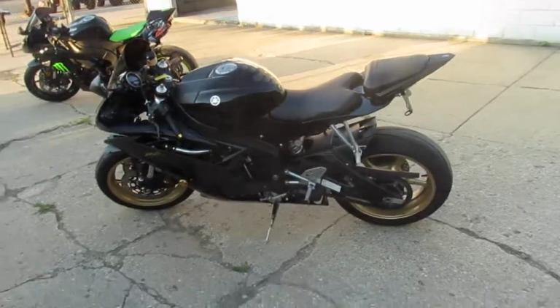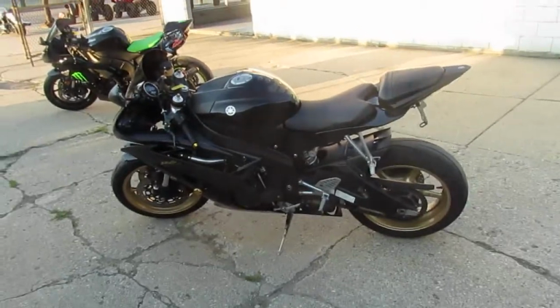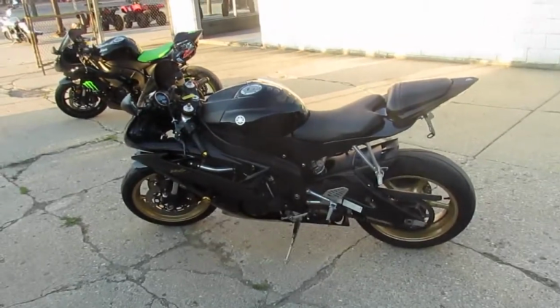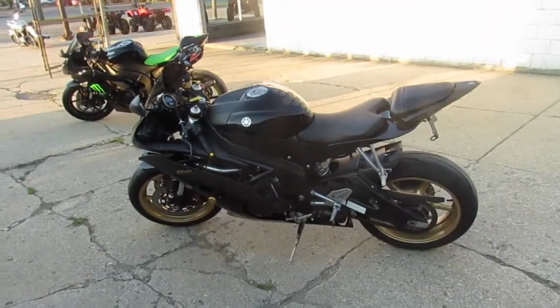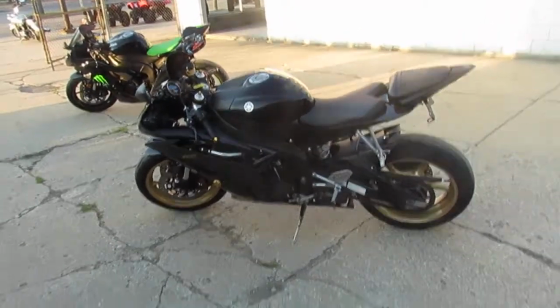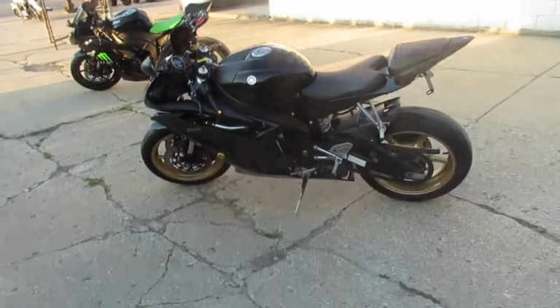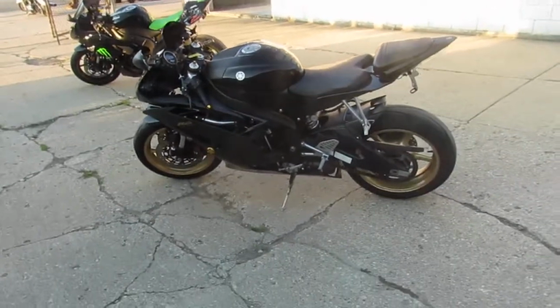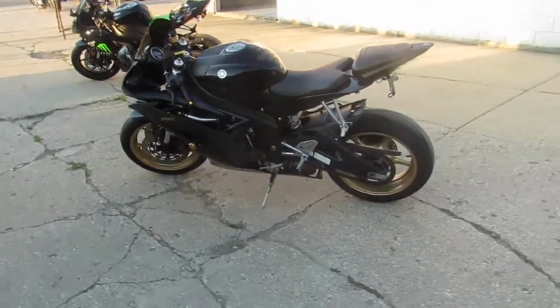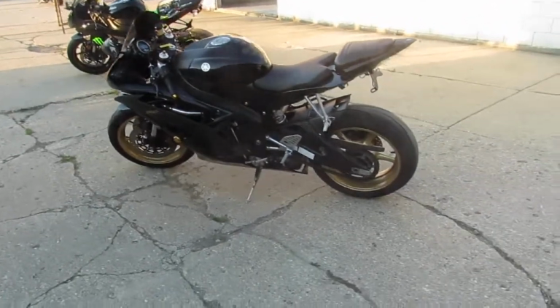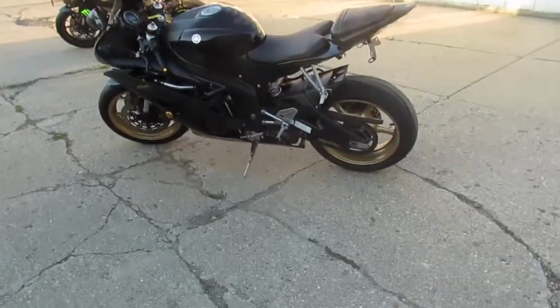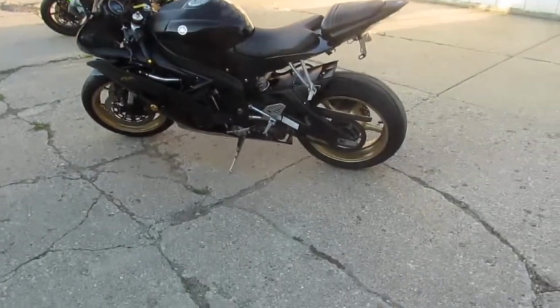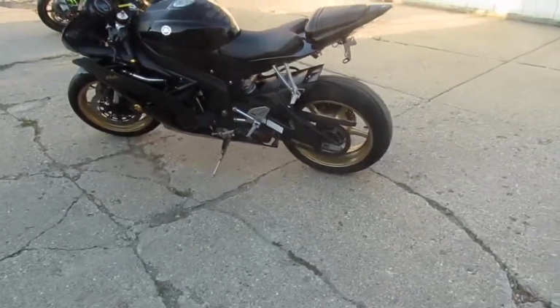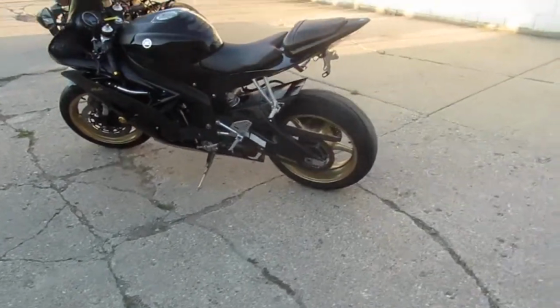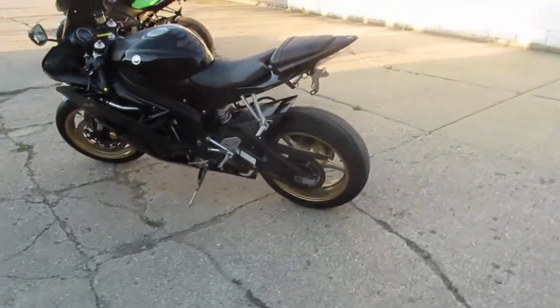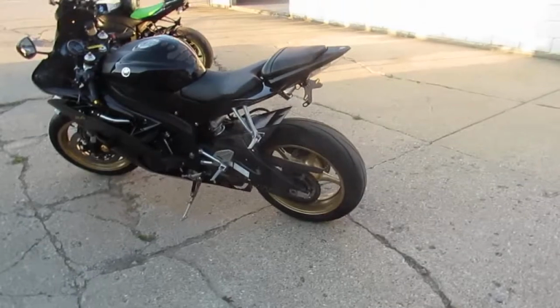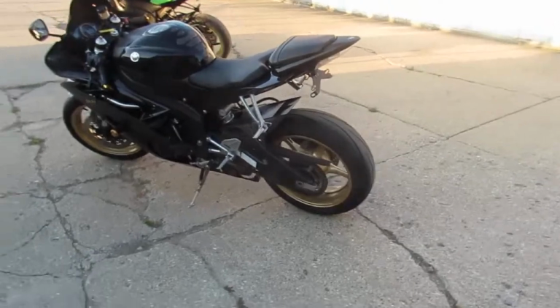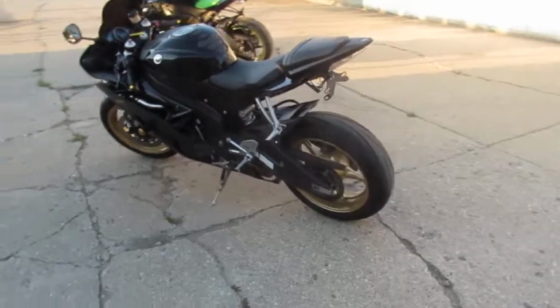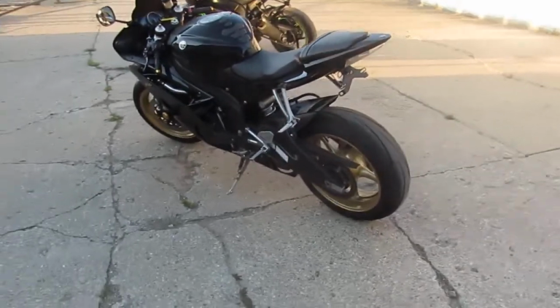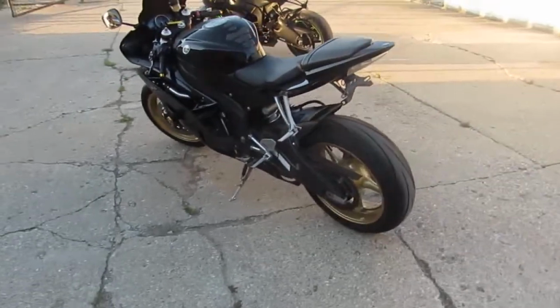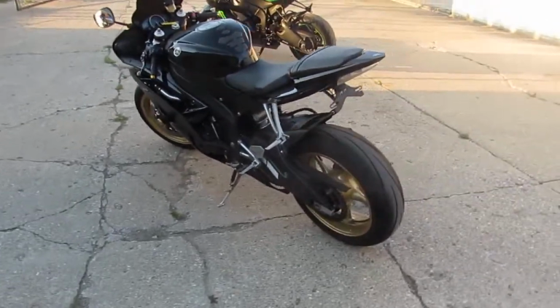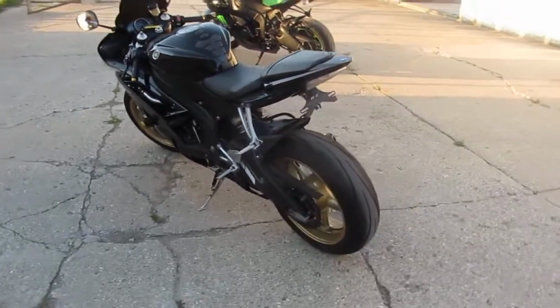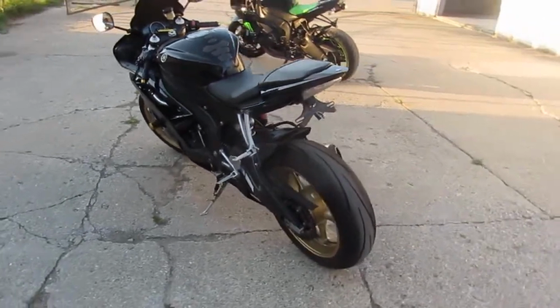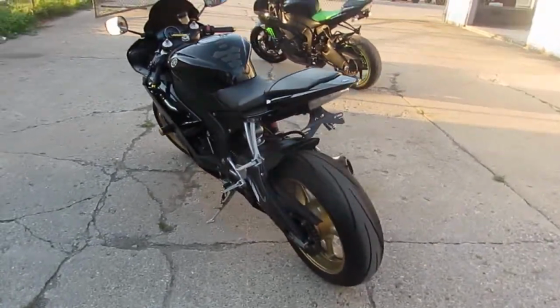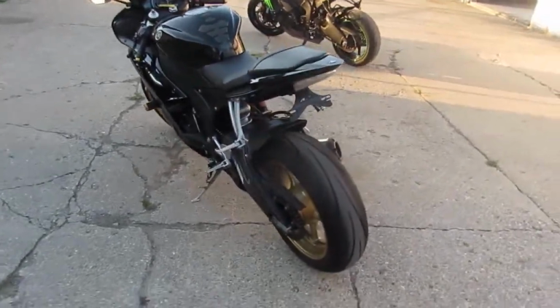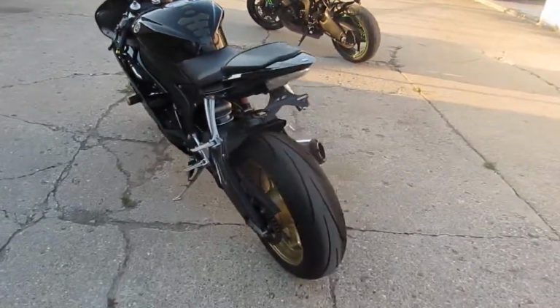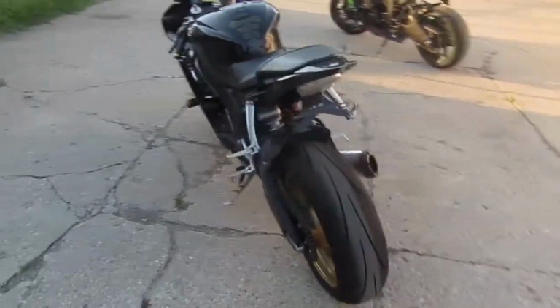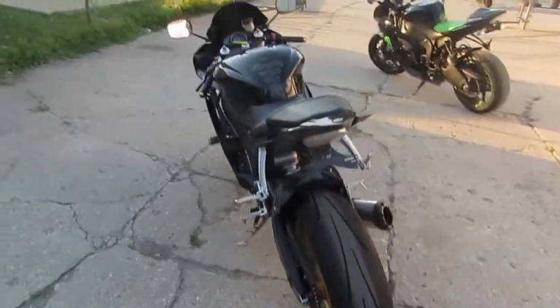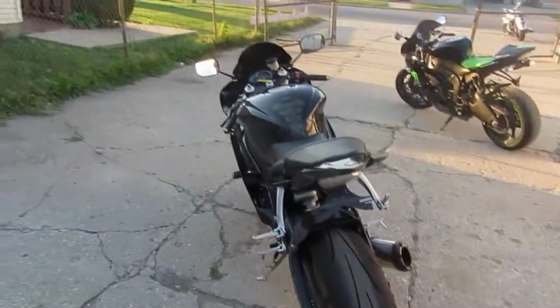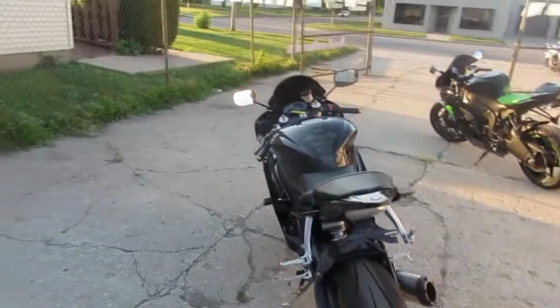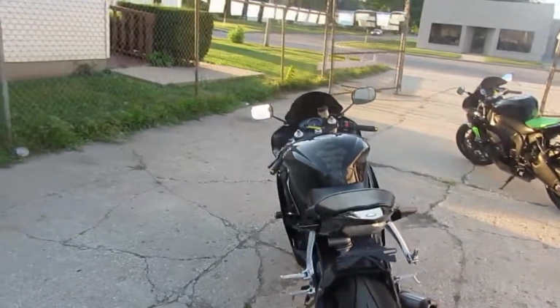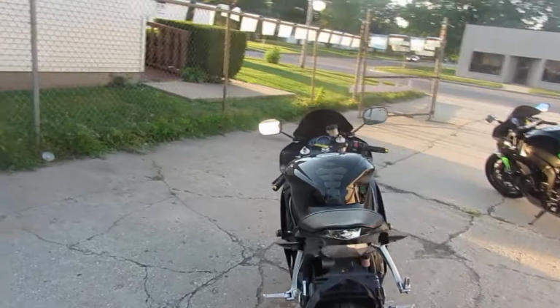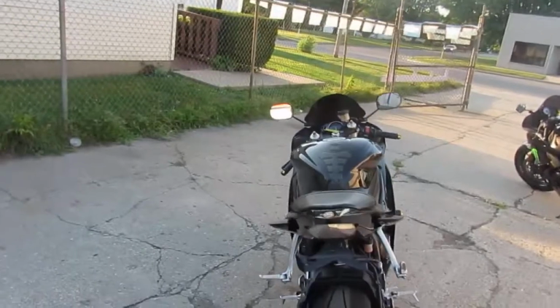Hey guys, it's Approval Powersports. Anybody looking for a good used sport bike, we got them here. We just unloaded three semi loads of bikes today. This one's a 2009 Yamaha R6 Raven edition.